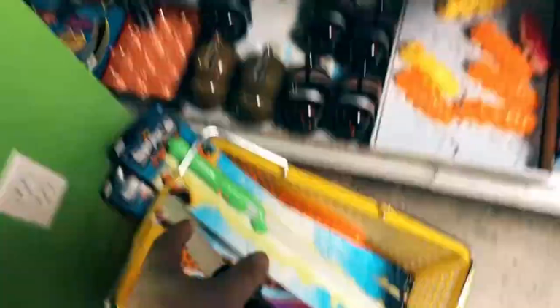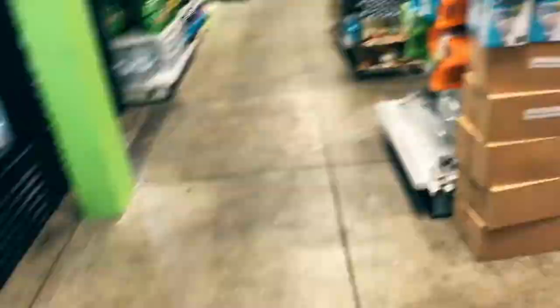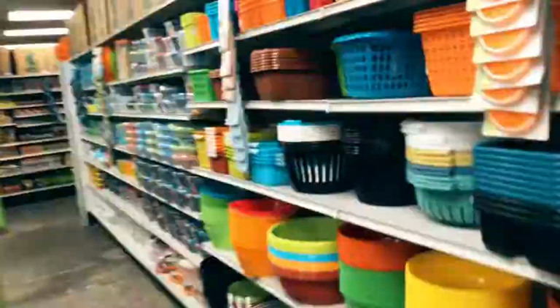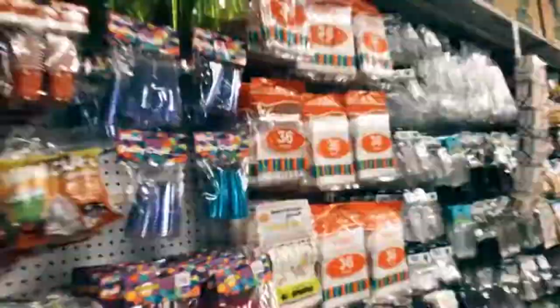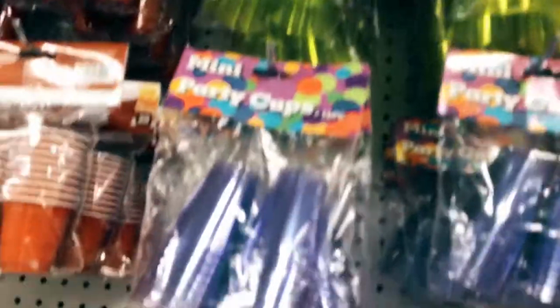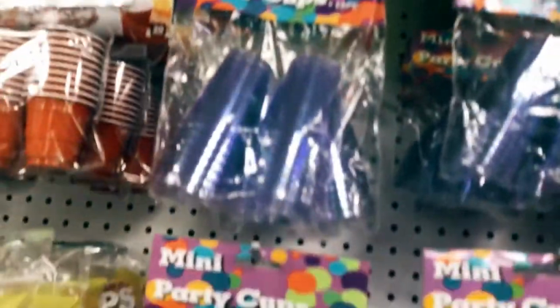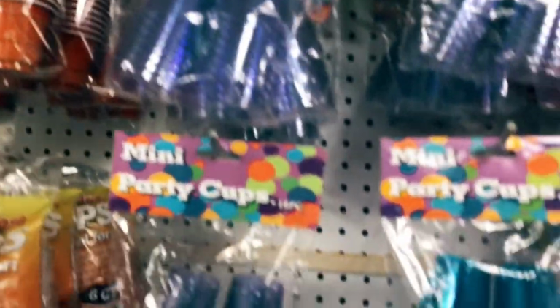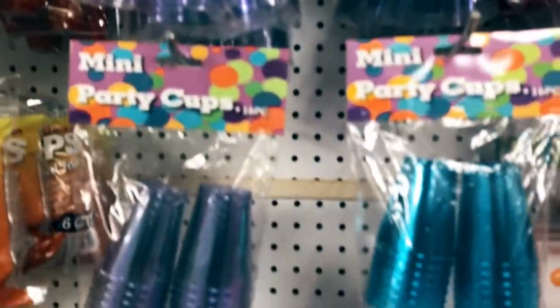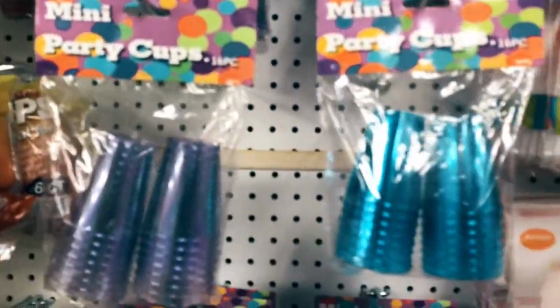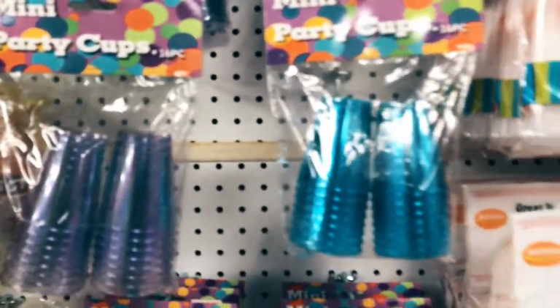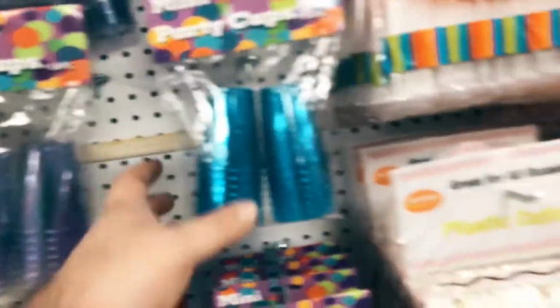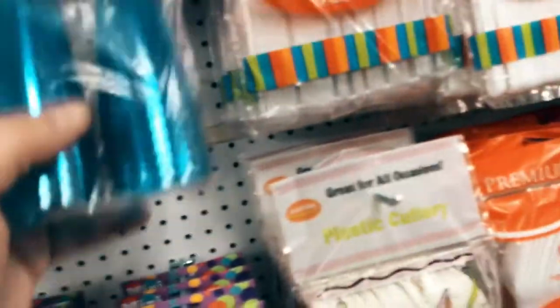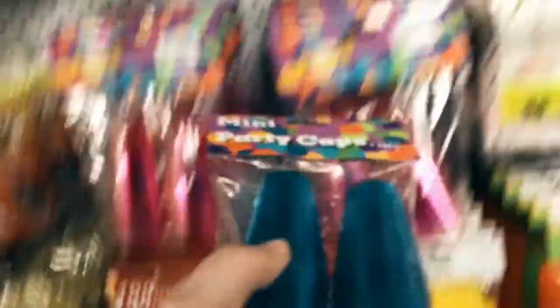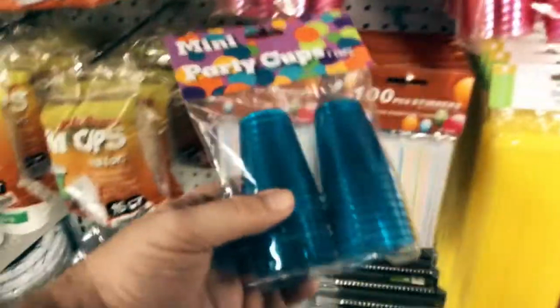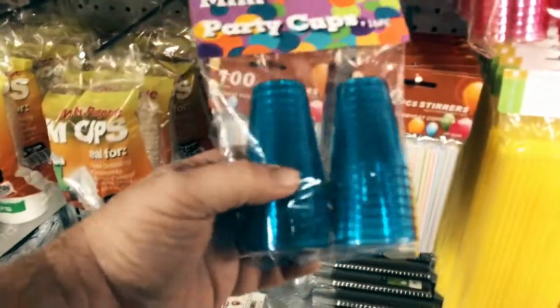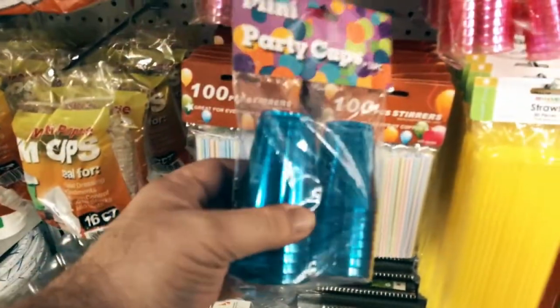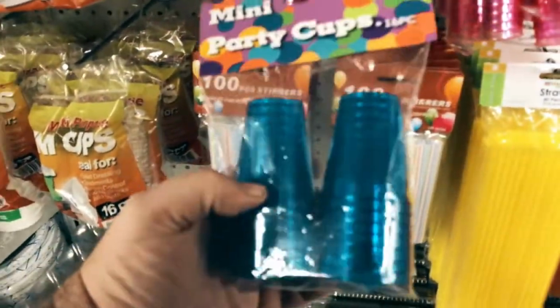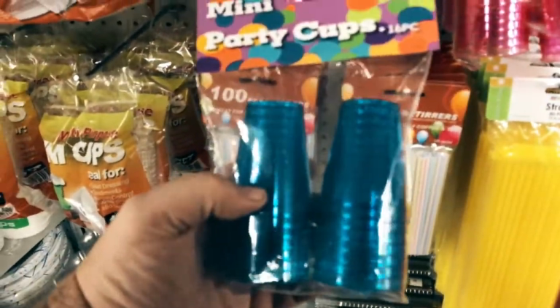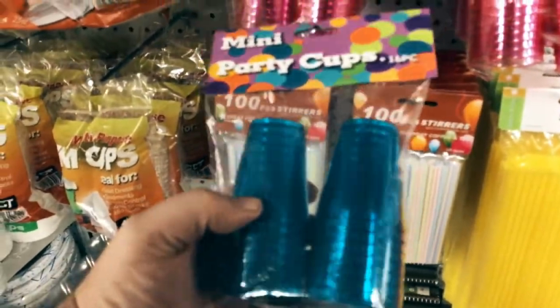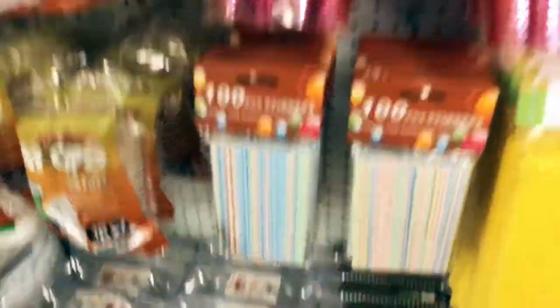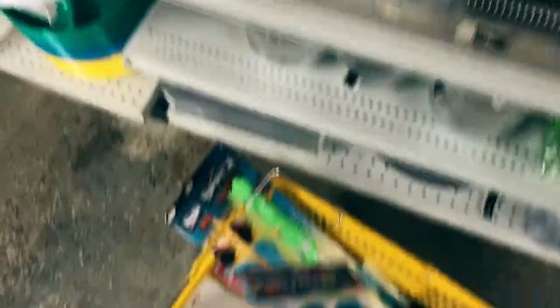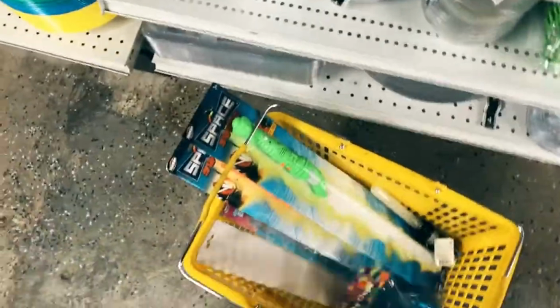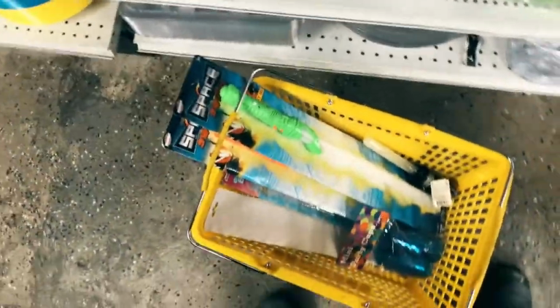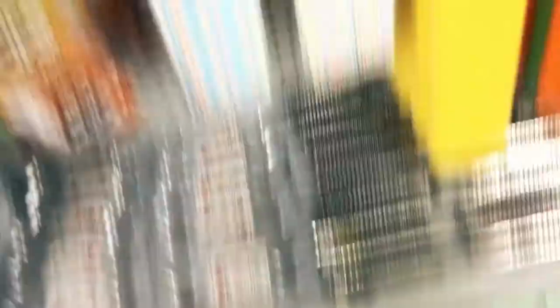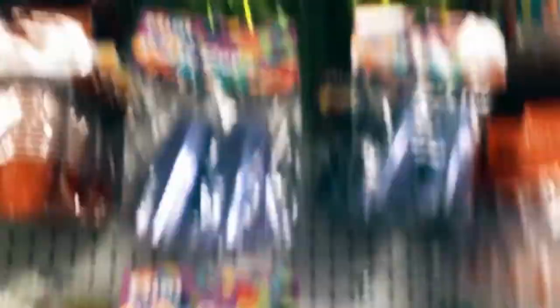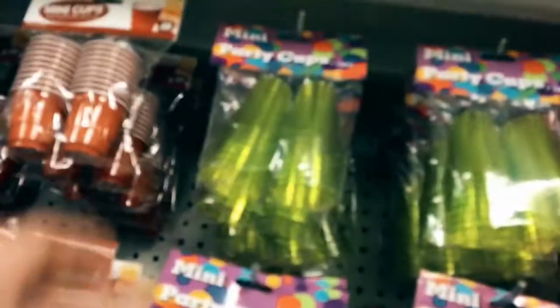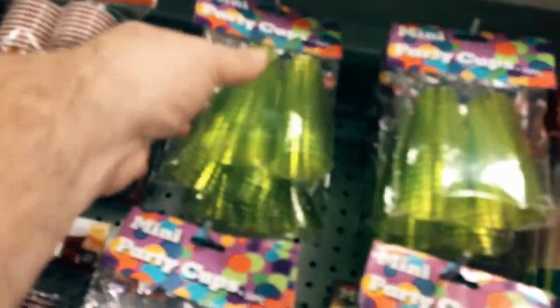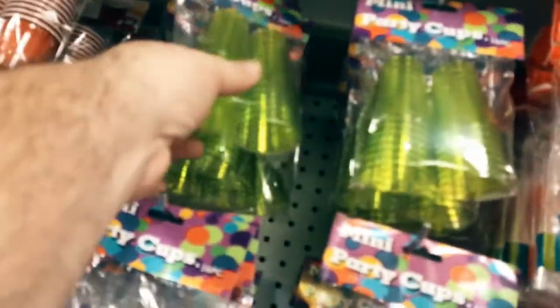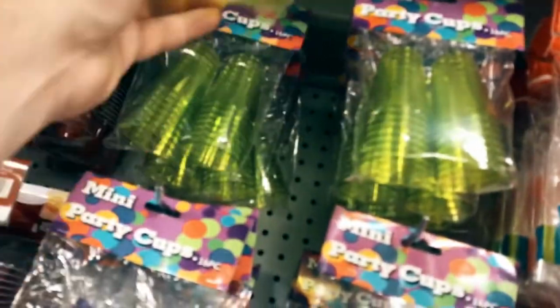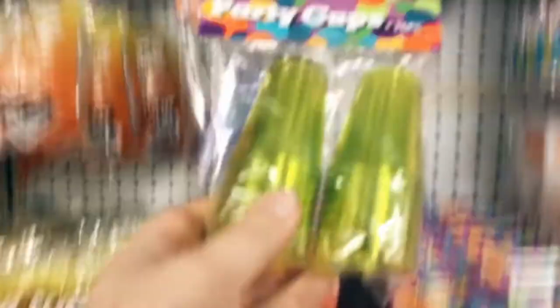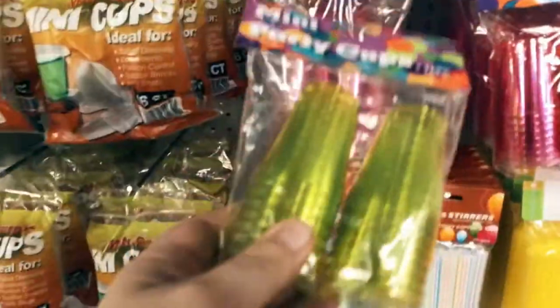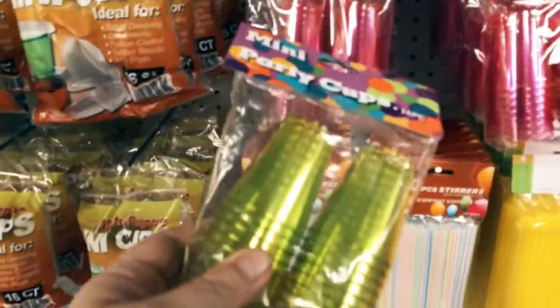Over to the party section — these shot glasses are great. Again, translucent, you can illuminate them, you can cut the bottoms off and use them as buttons, you can use them as lenses. Just a lot of uses for translucent, cool-looking plastic.